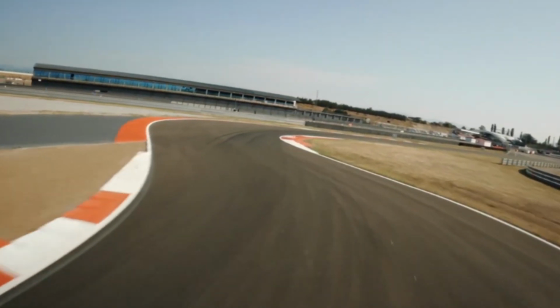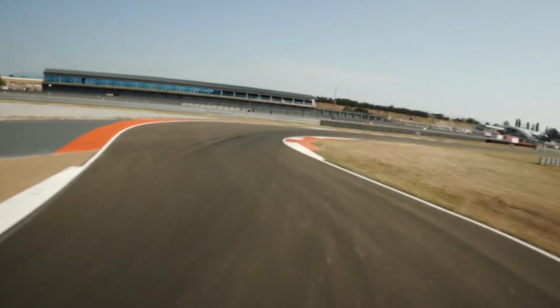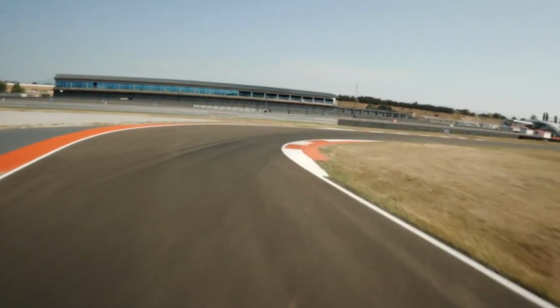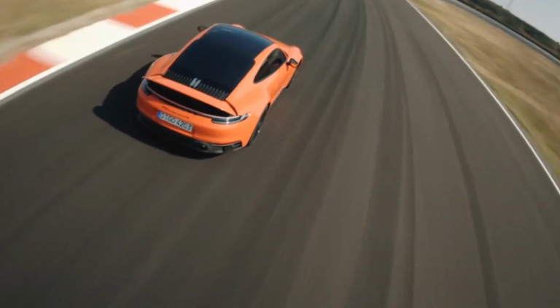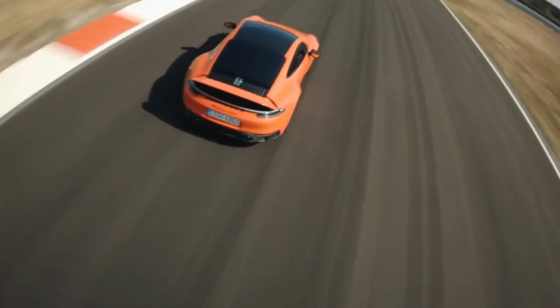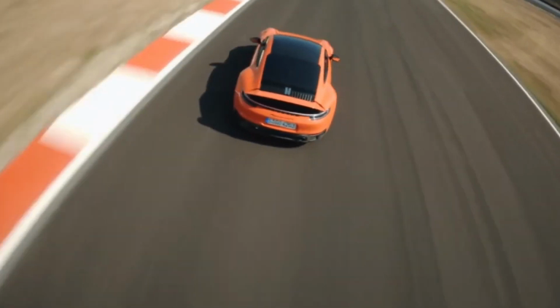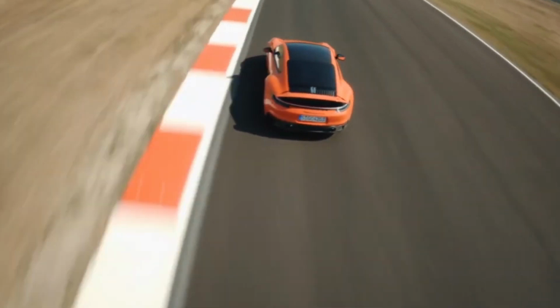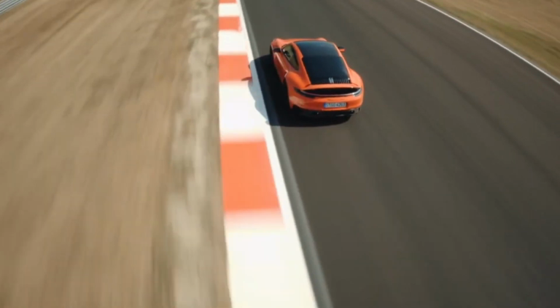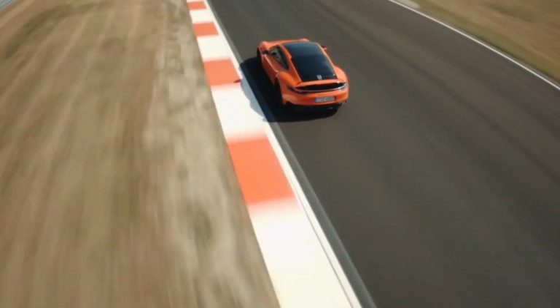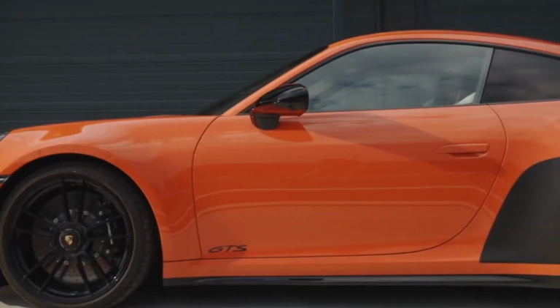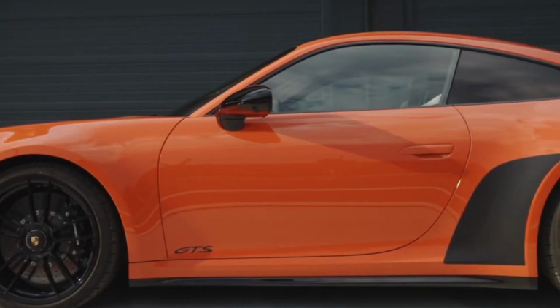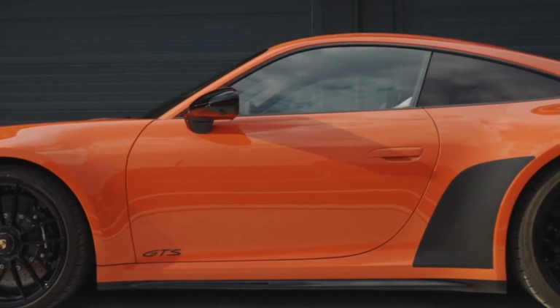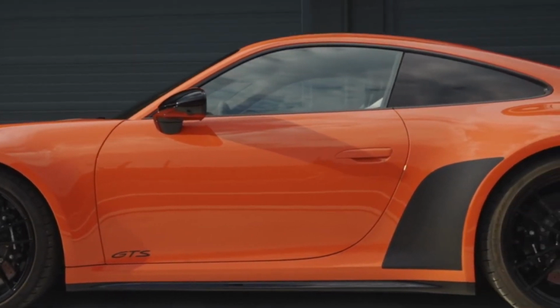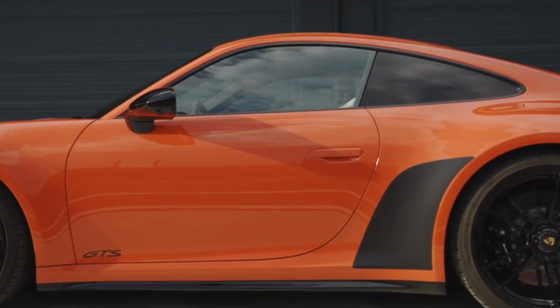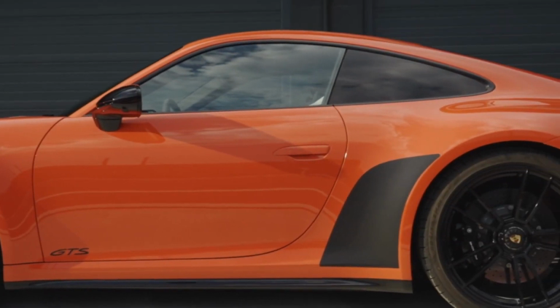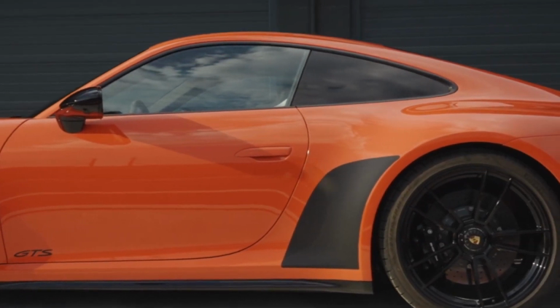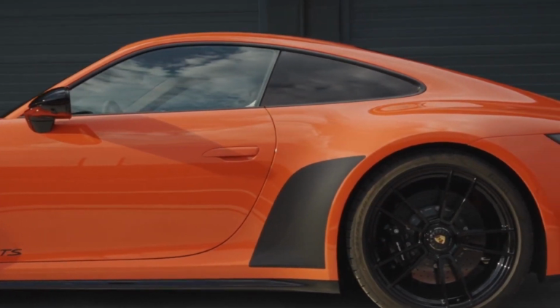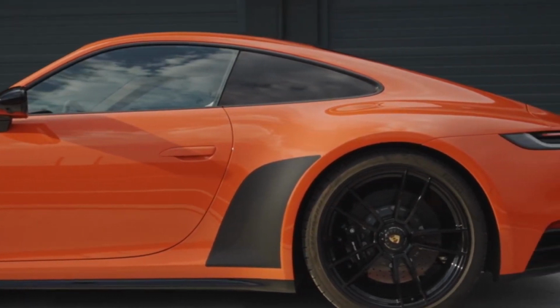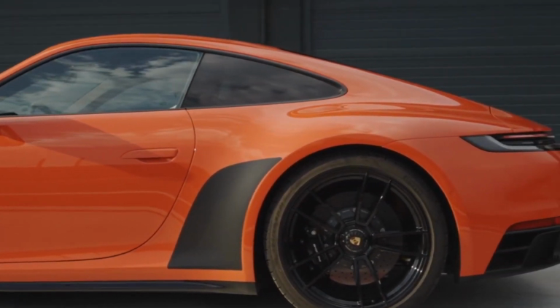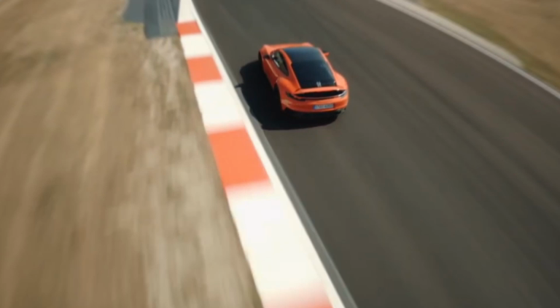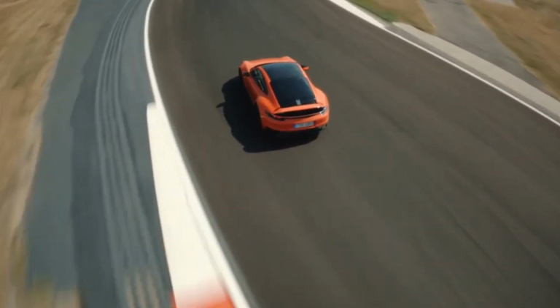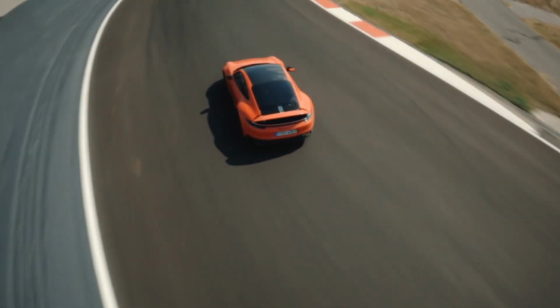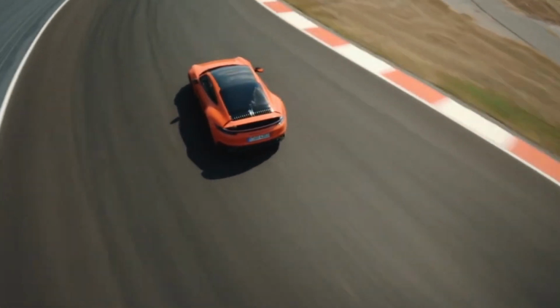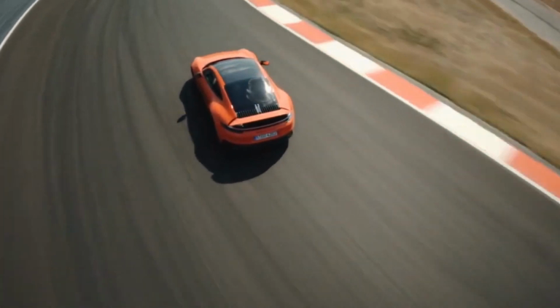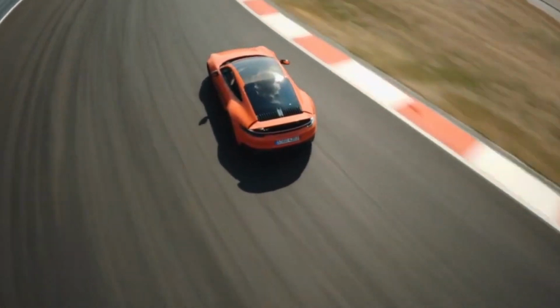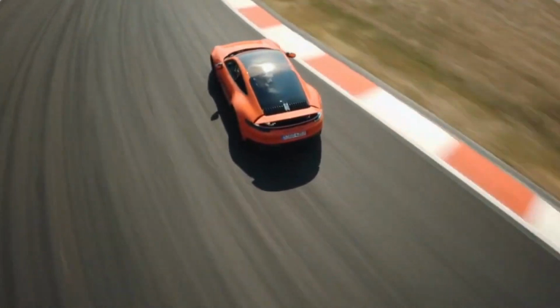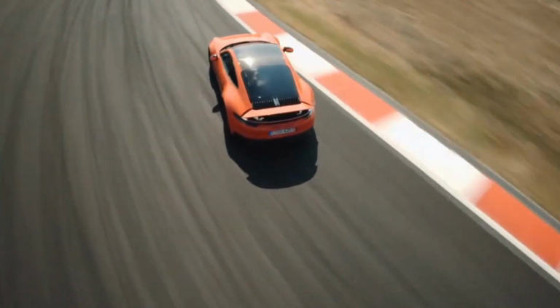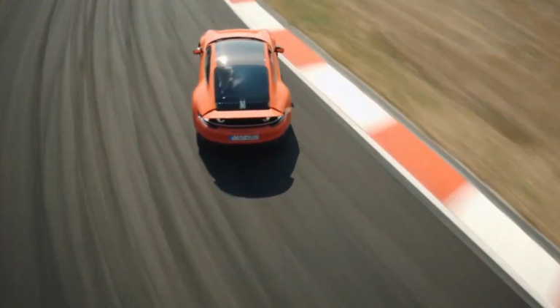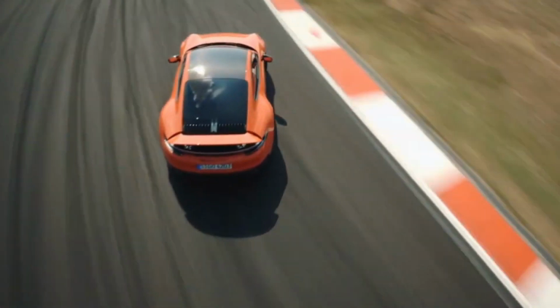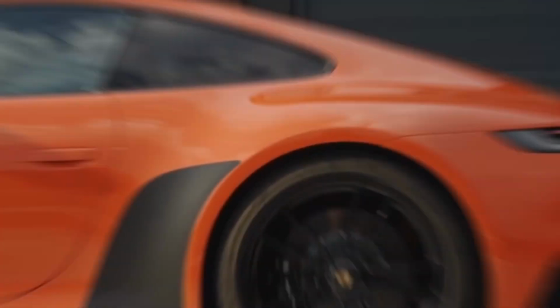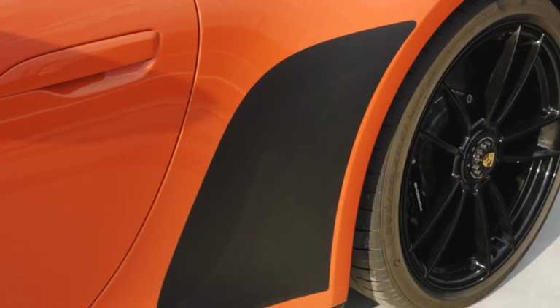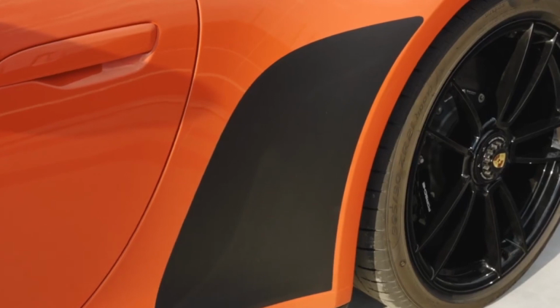But here's where the latest GTS deviates from the script, making it impossible to spec a lesser 911 exactly like a GTS. The GTS's version of the sport suspension gets helper springs at the rear, like the GT3 does.